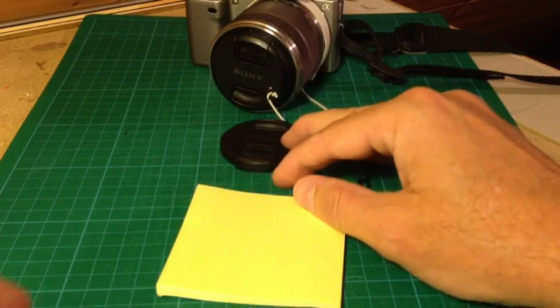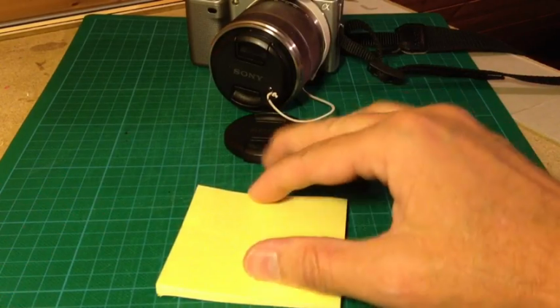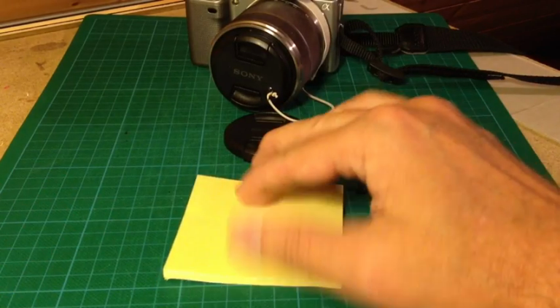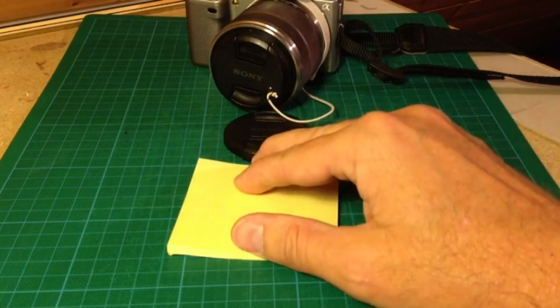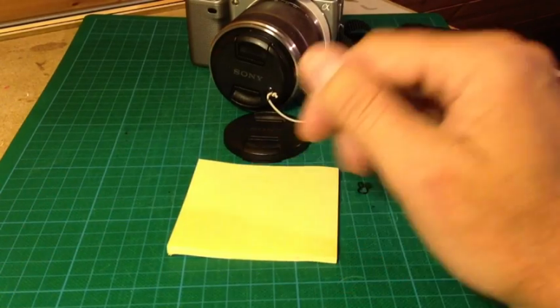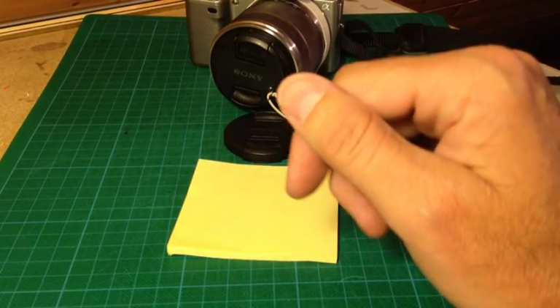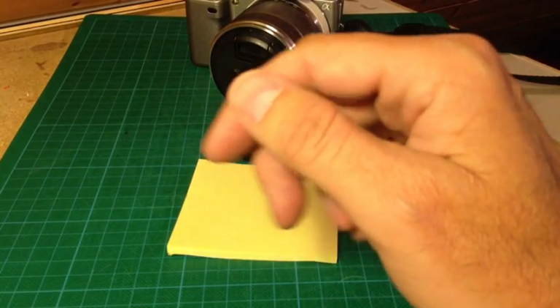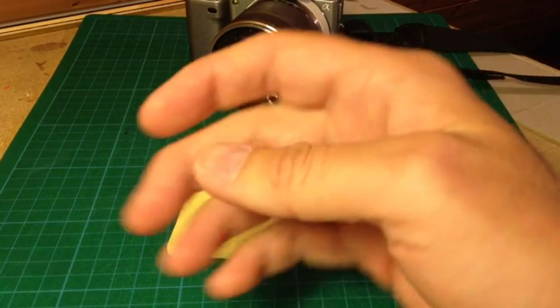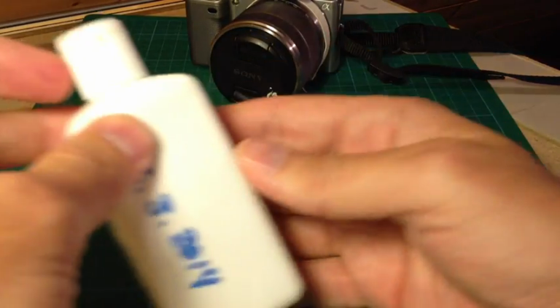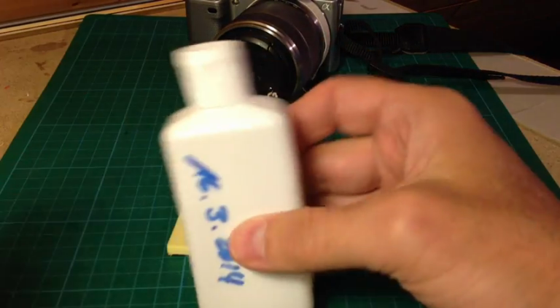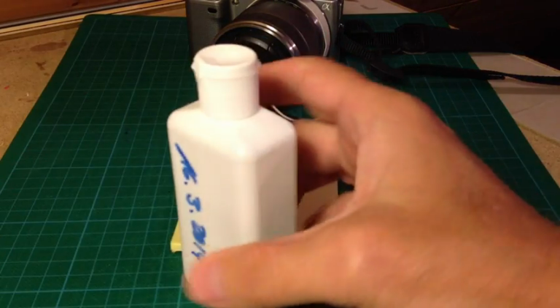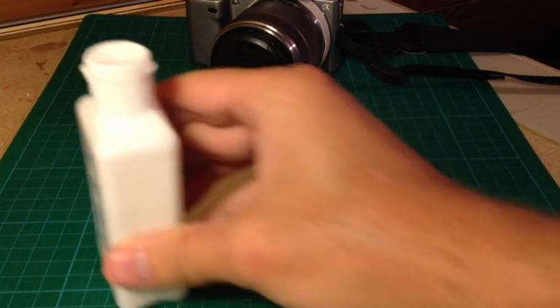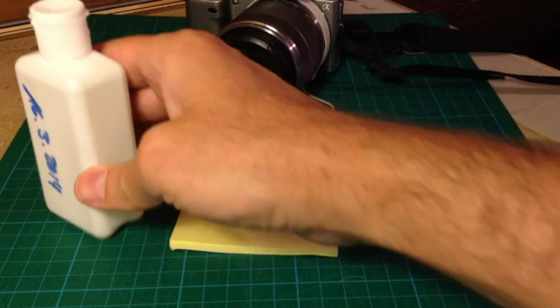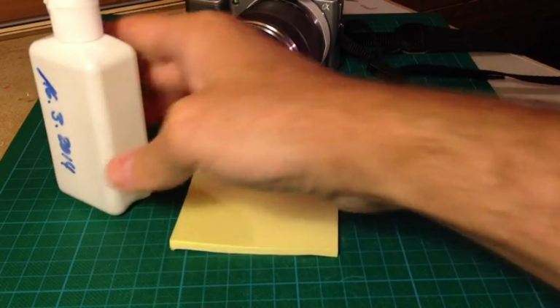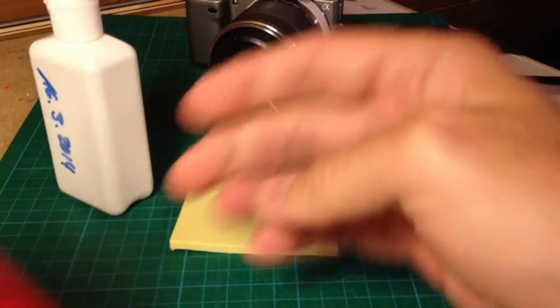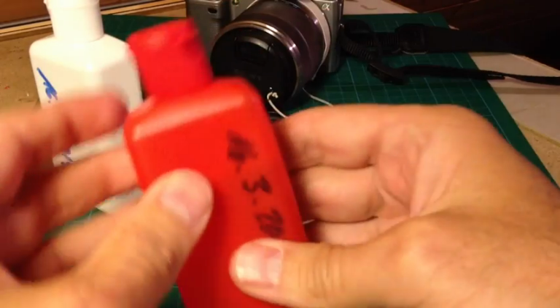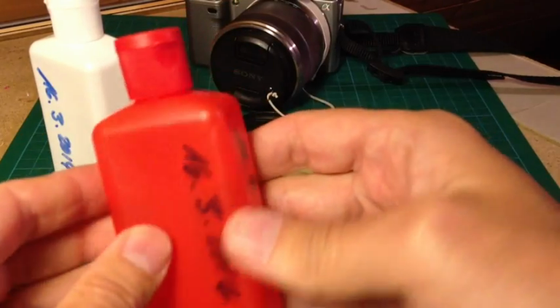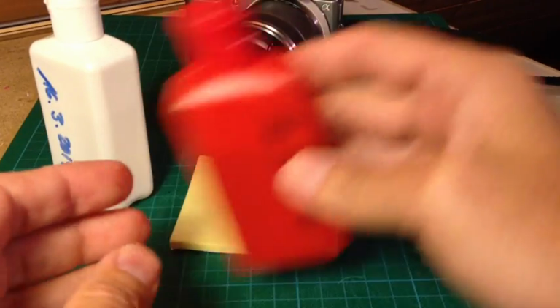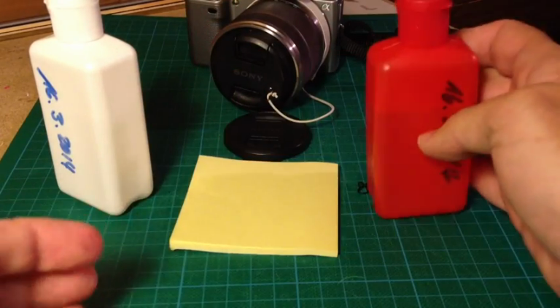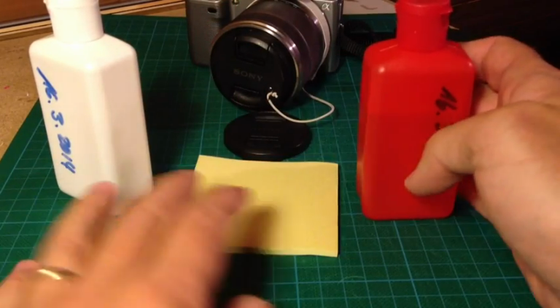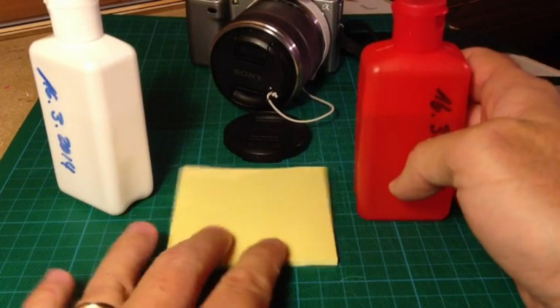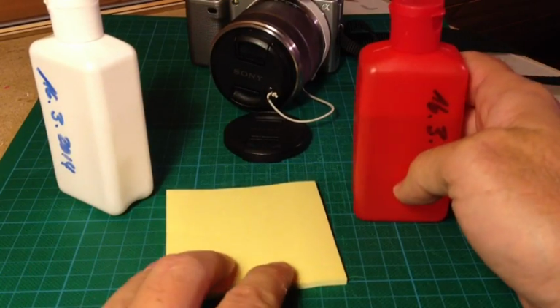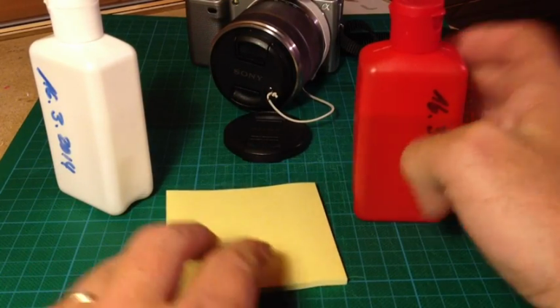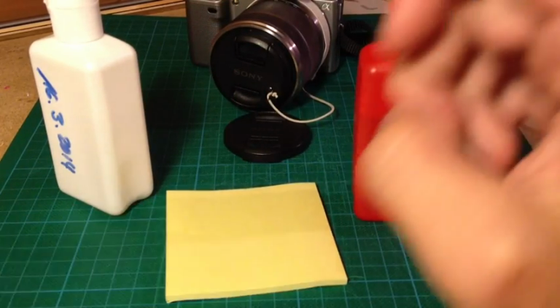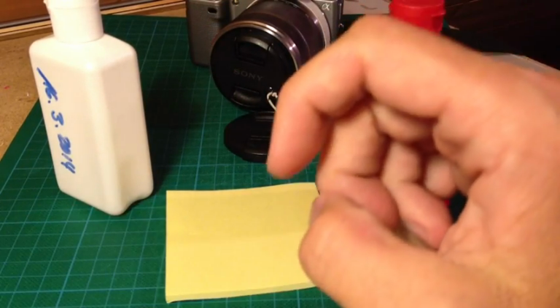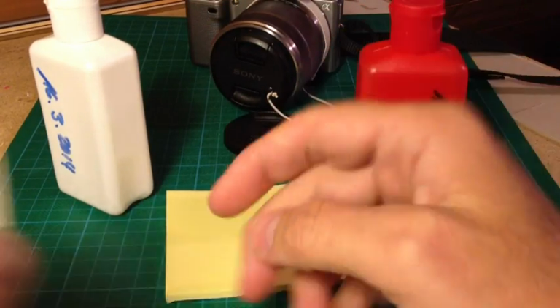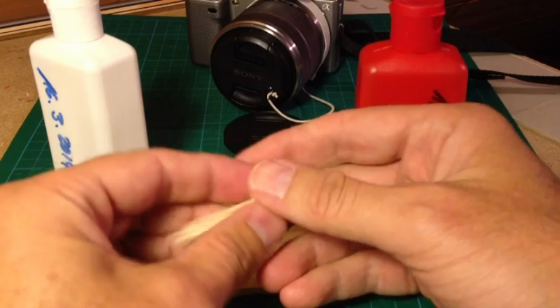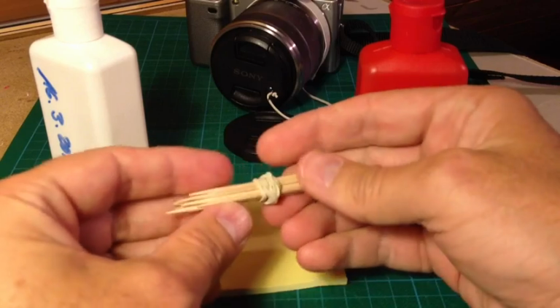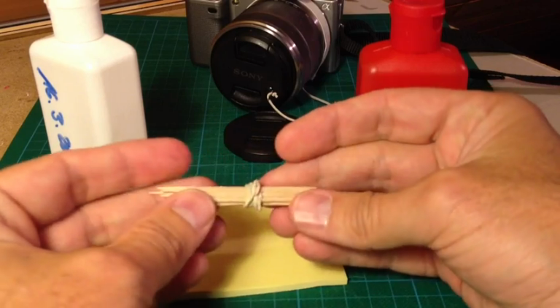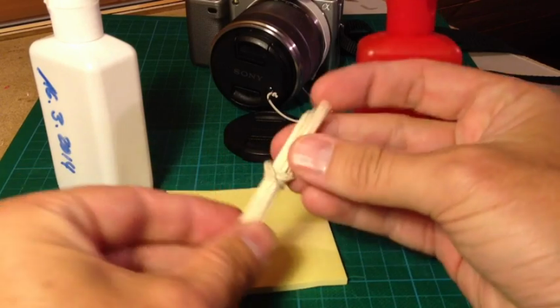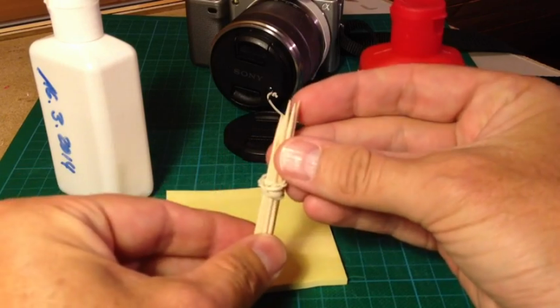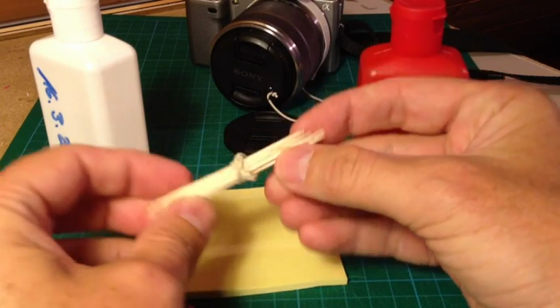For the next step we need some post-it, two-component adhesive — a fast-drying one that dries within five minutes — and a toothpick.